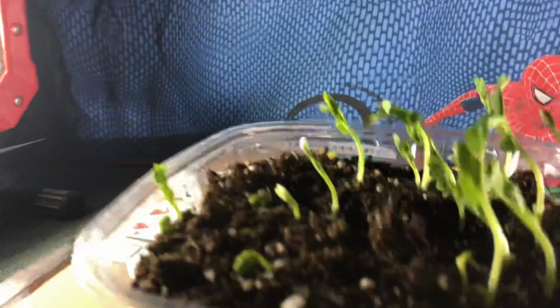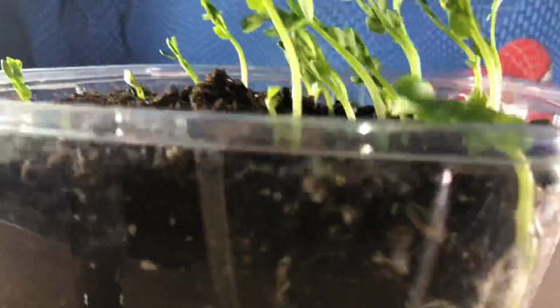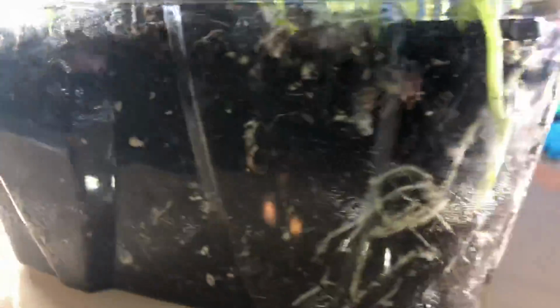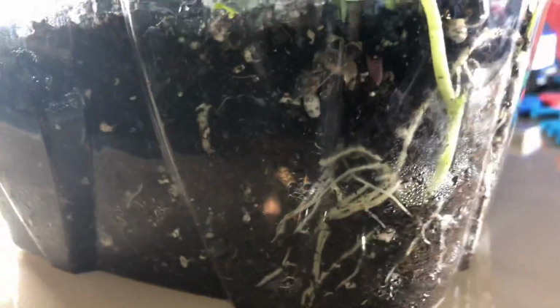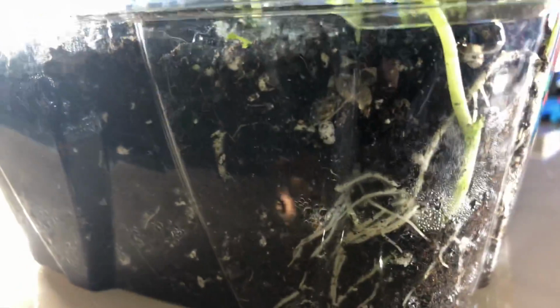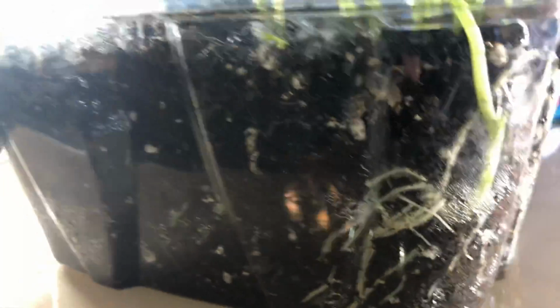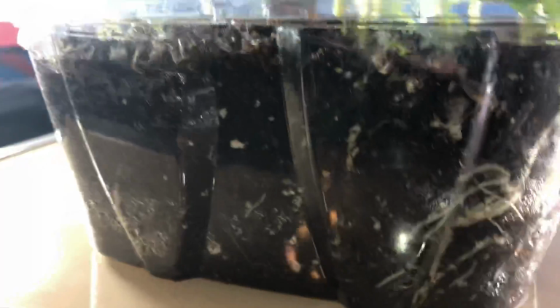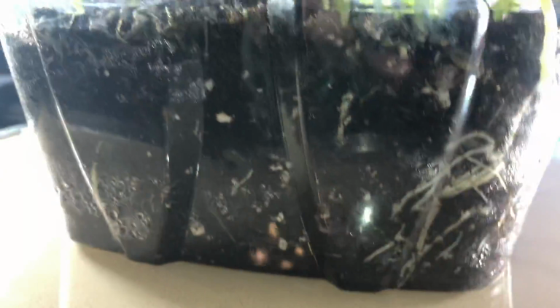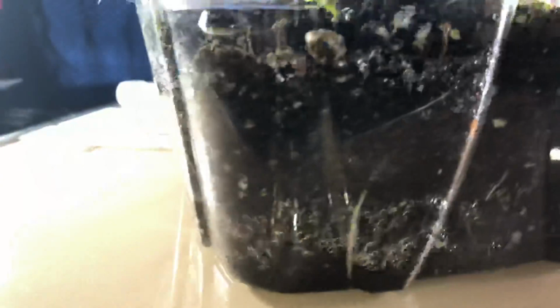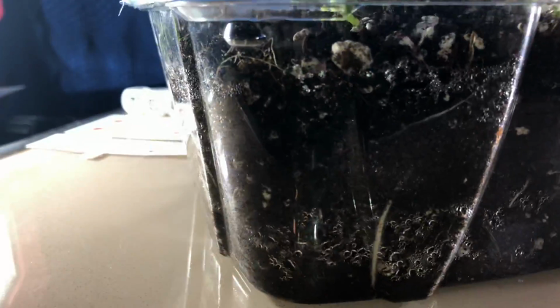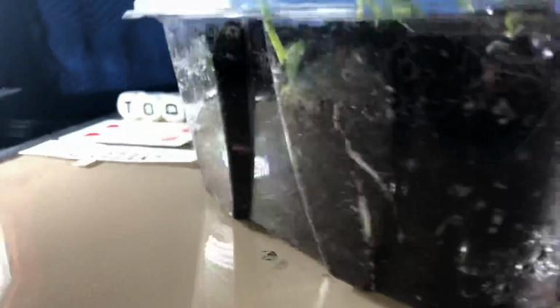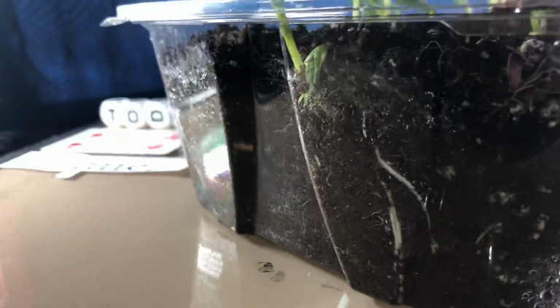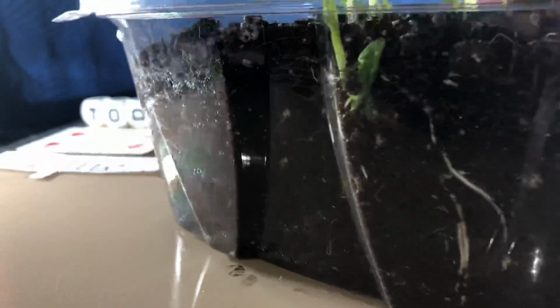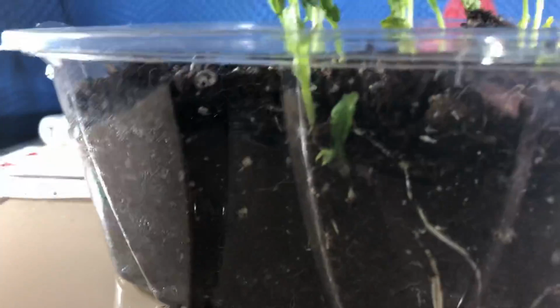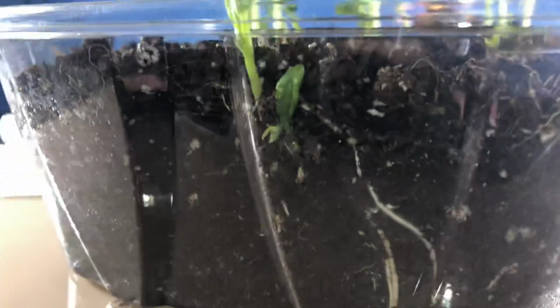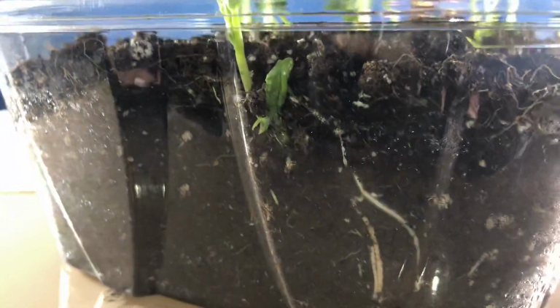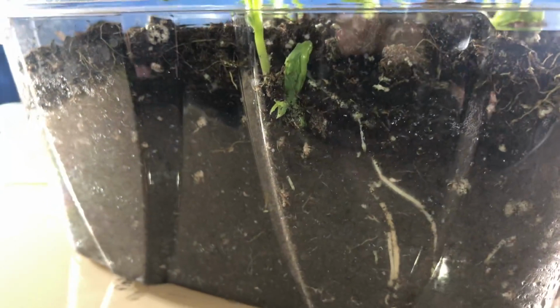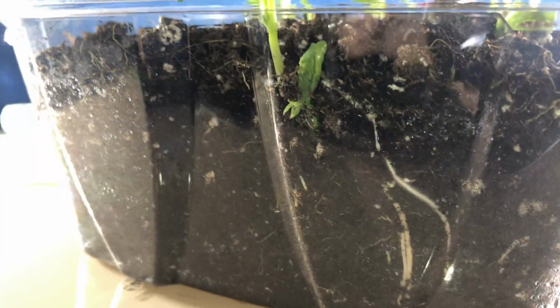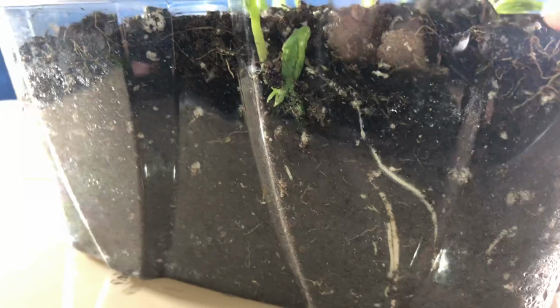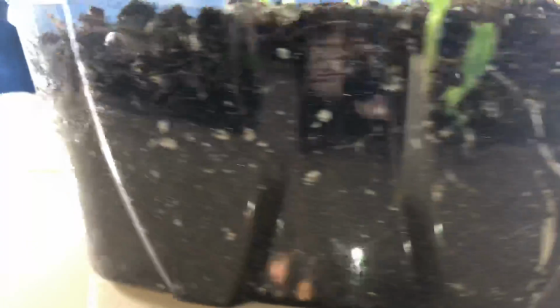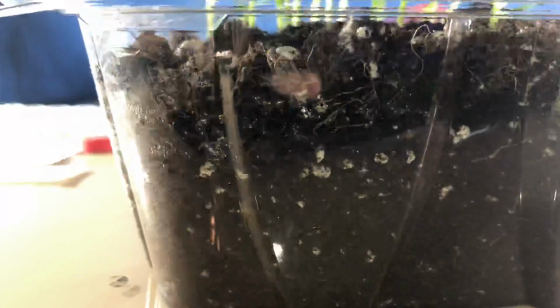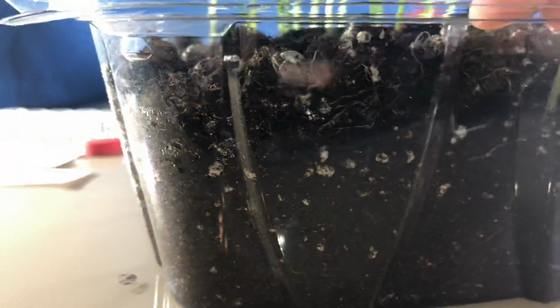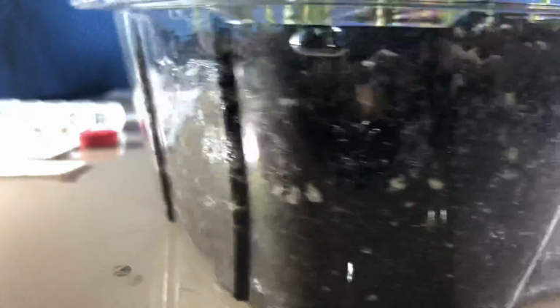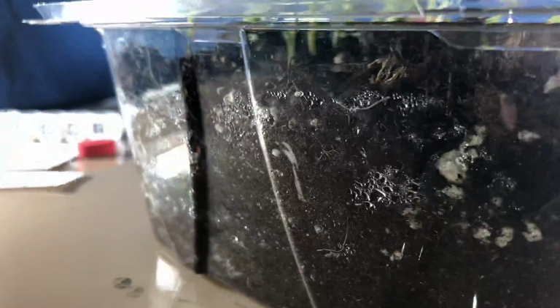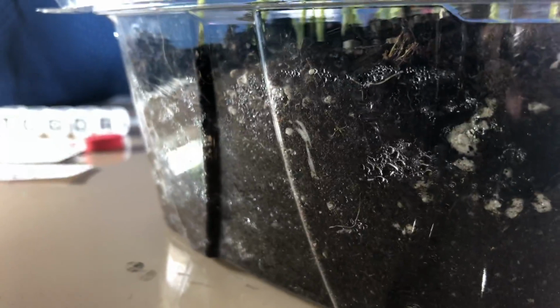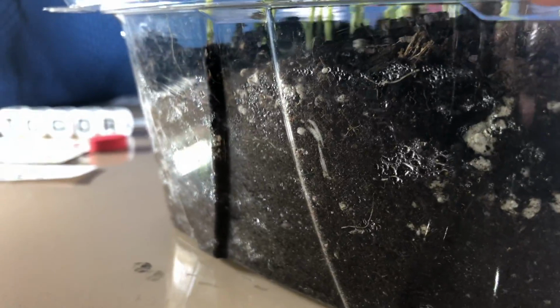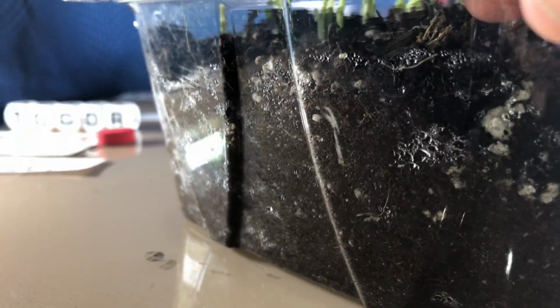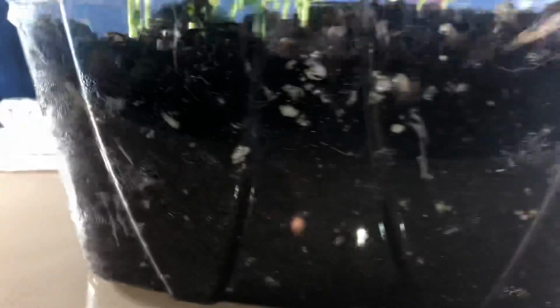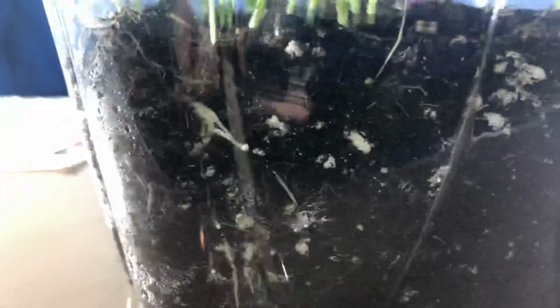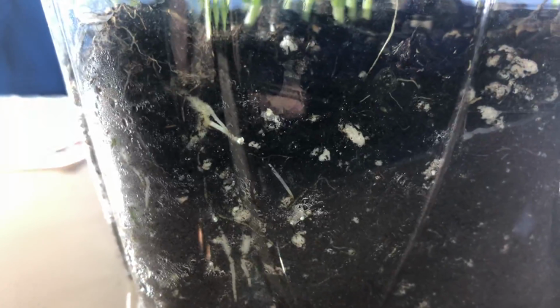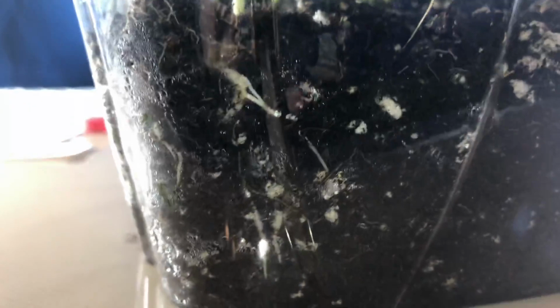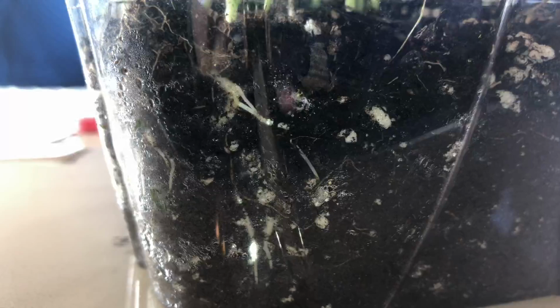And there's the root system in there. That's why I use this container — I like that you can see the roots.